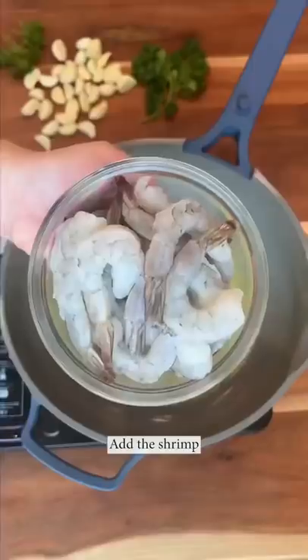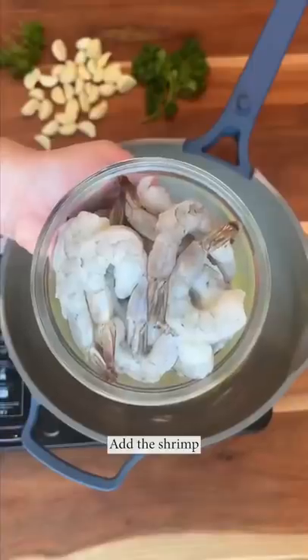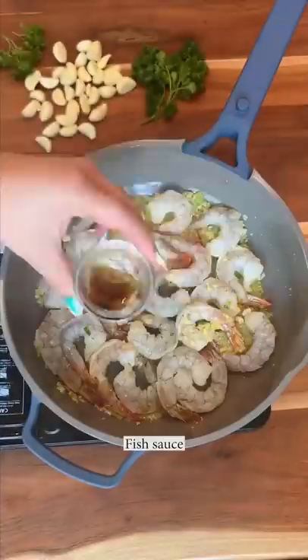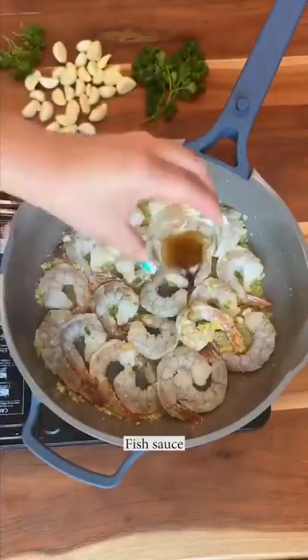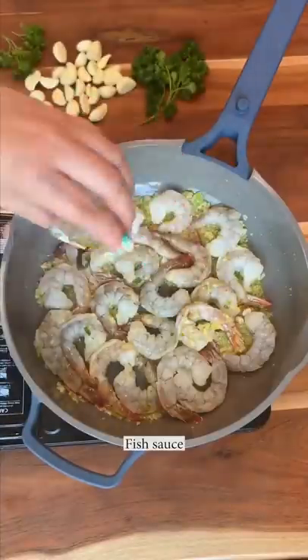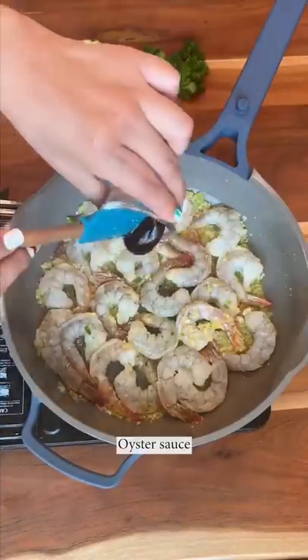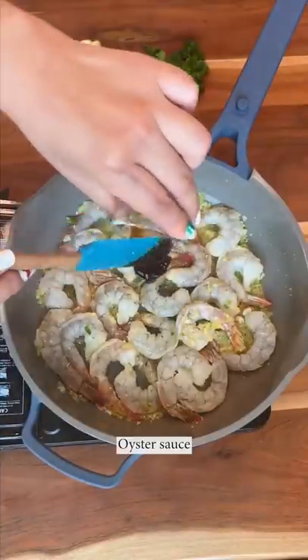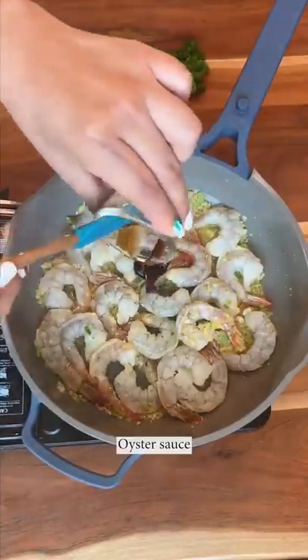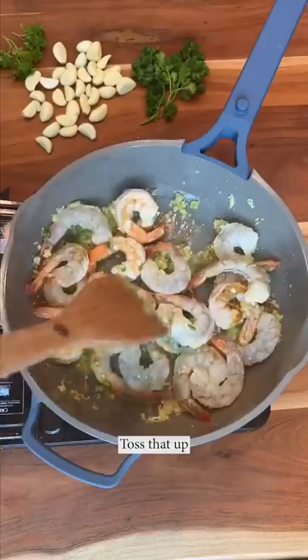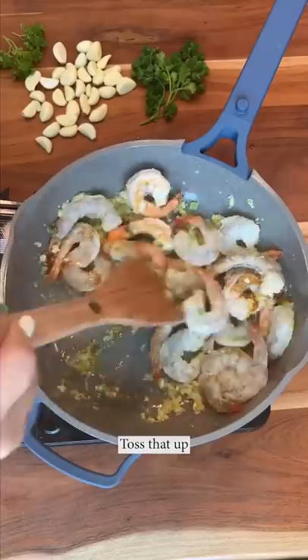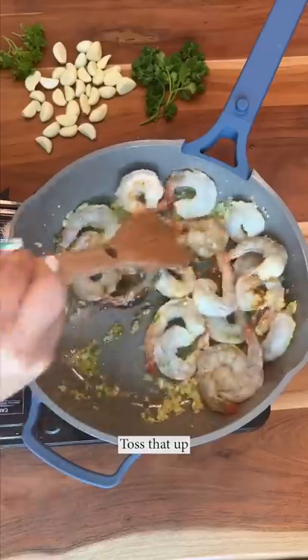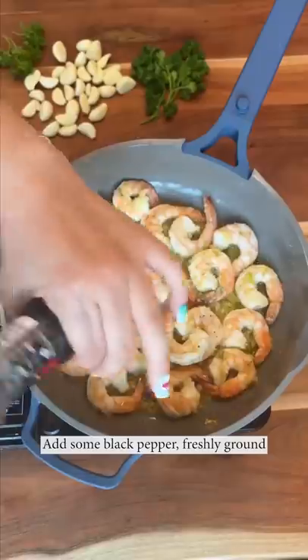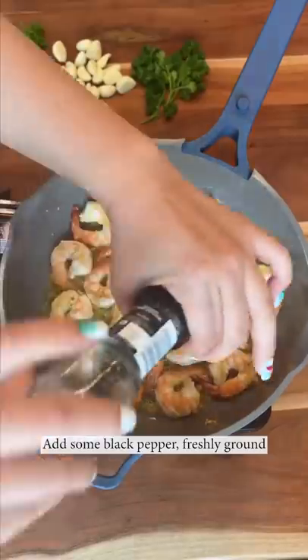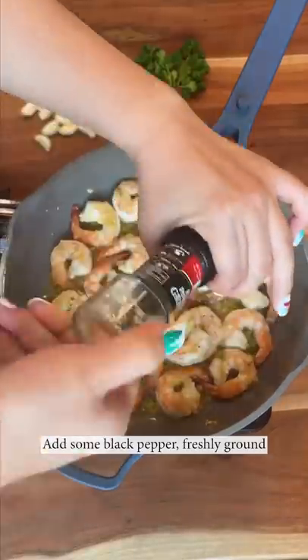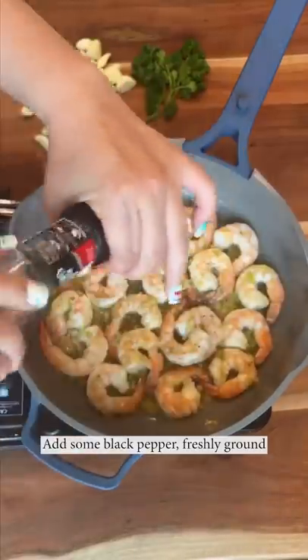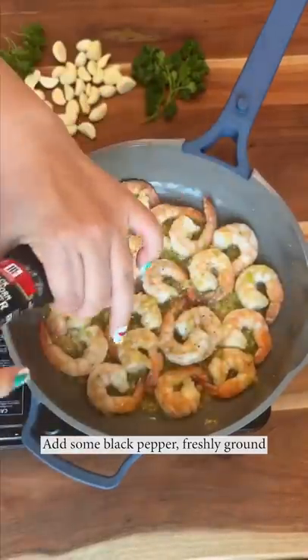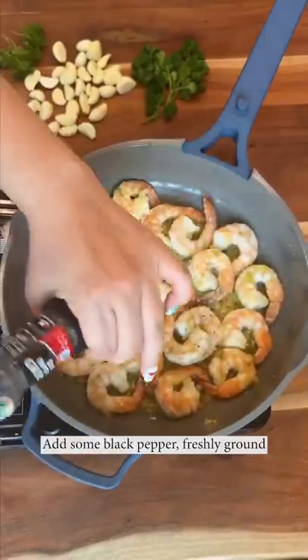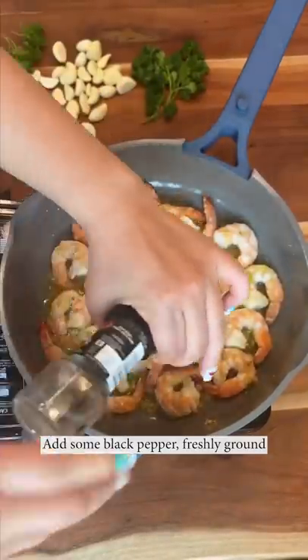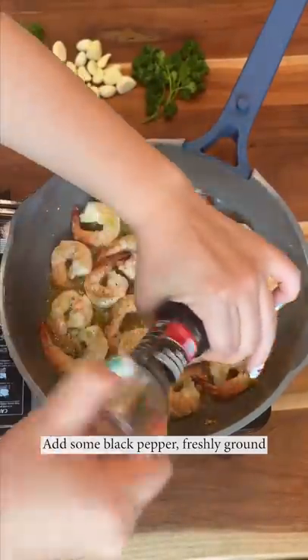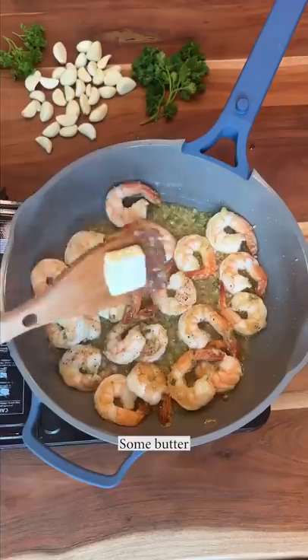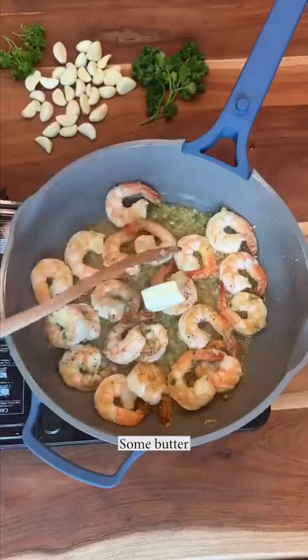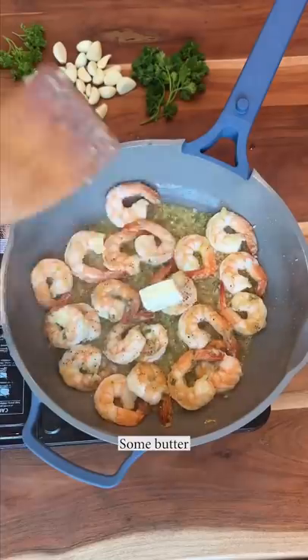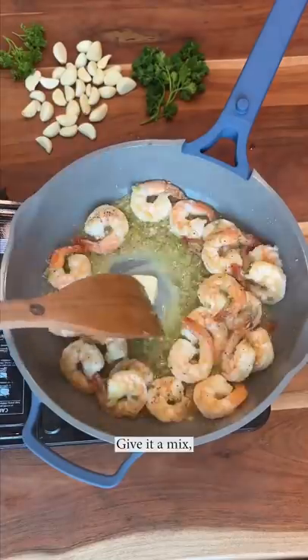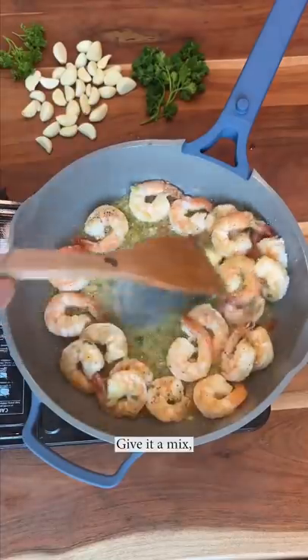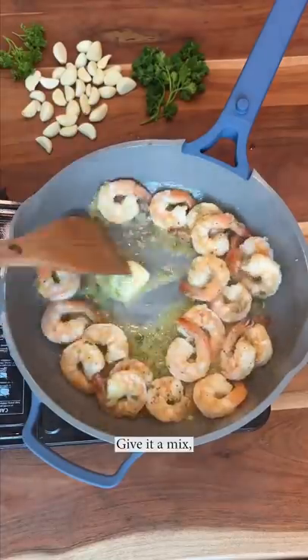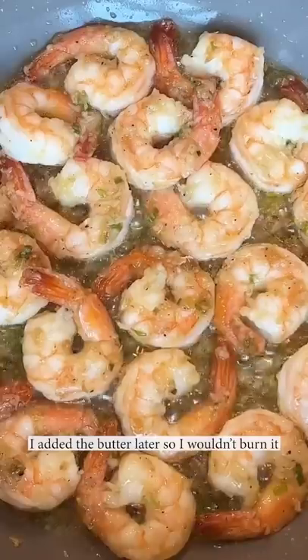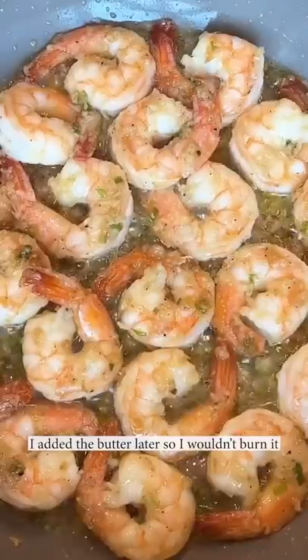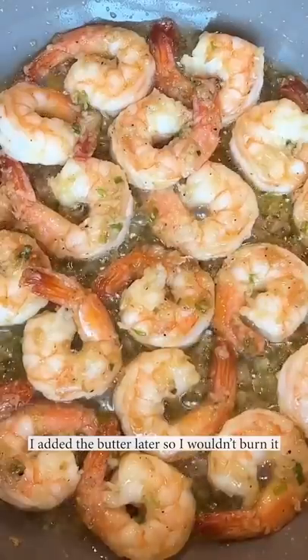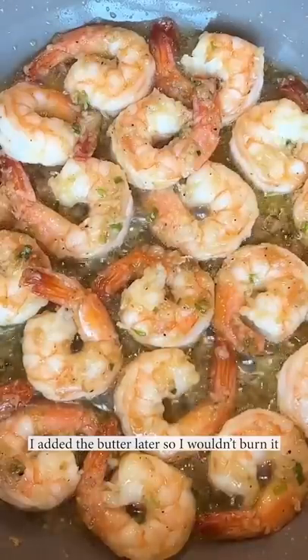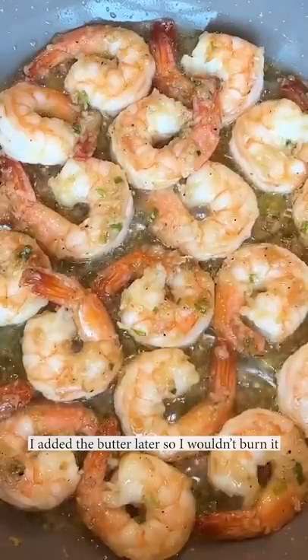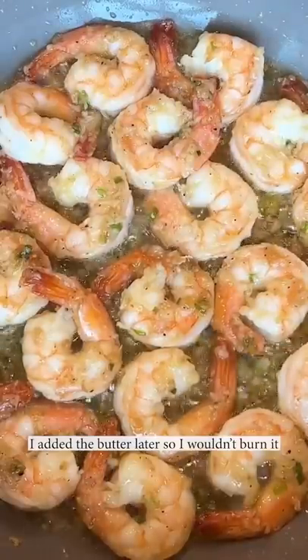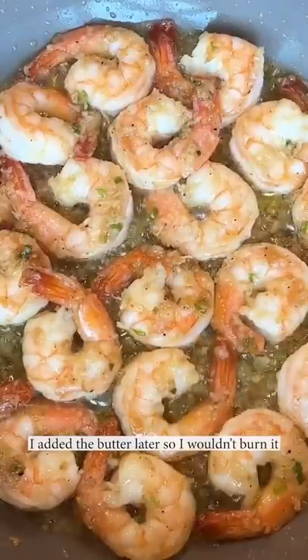Add the shrimp, fish sauce, oyster sauce, toss that up, add some black pepper — freshly ground — some butter, give it a mix. I added the butter in later so I wouldn't burn it.